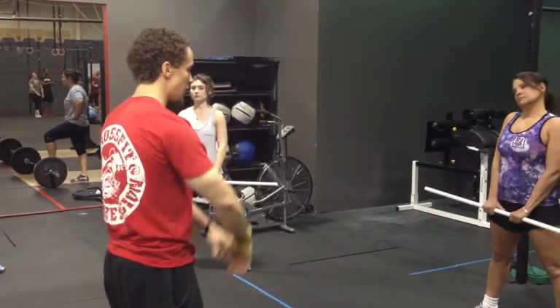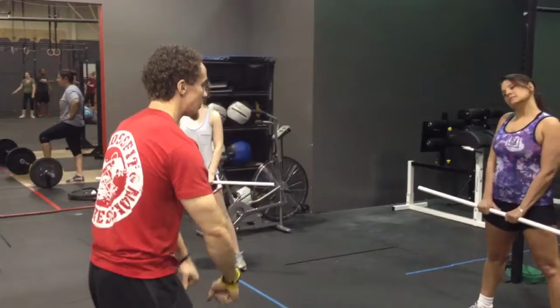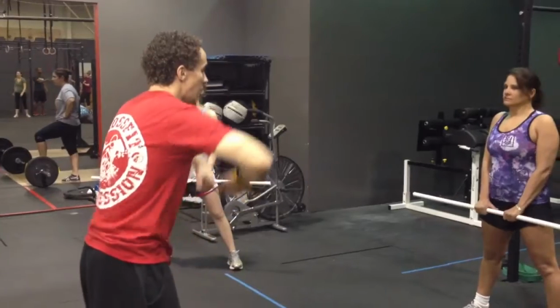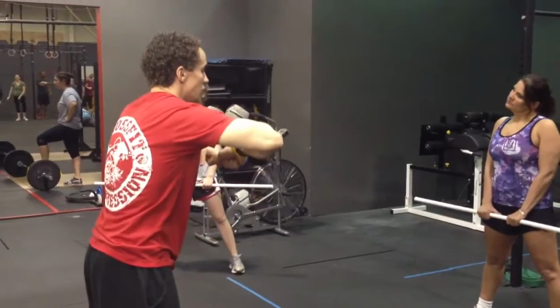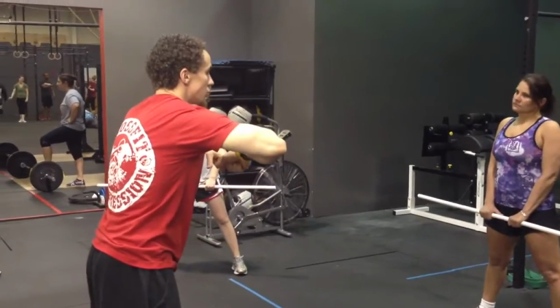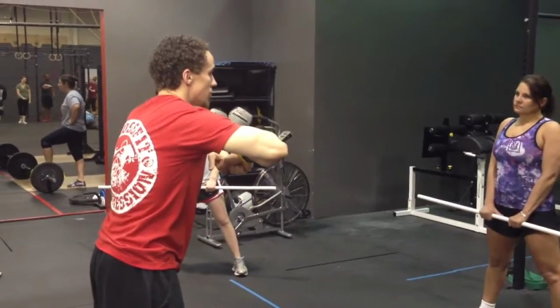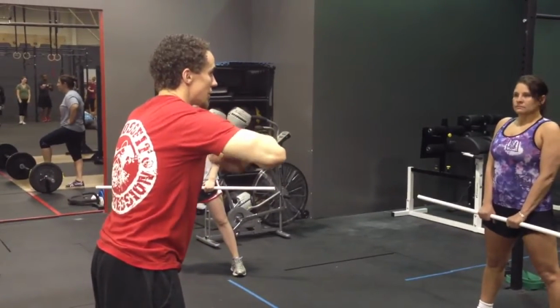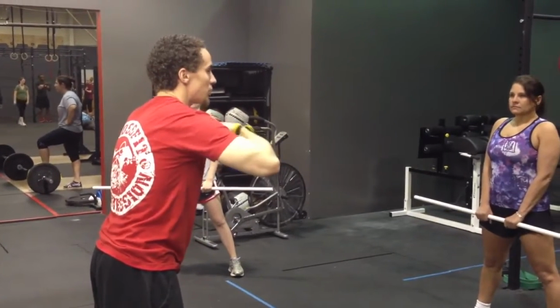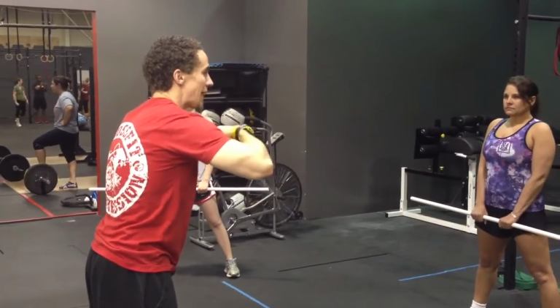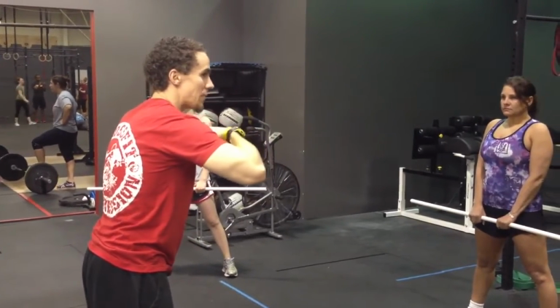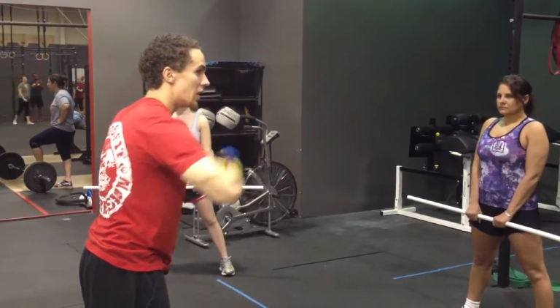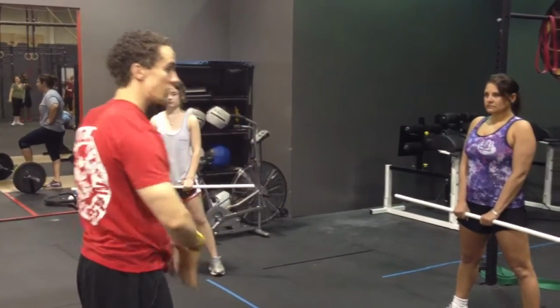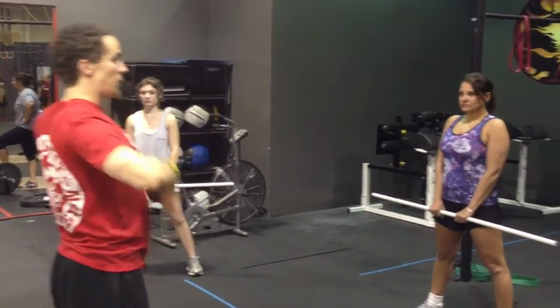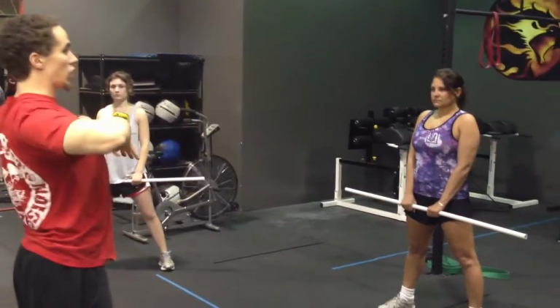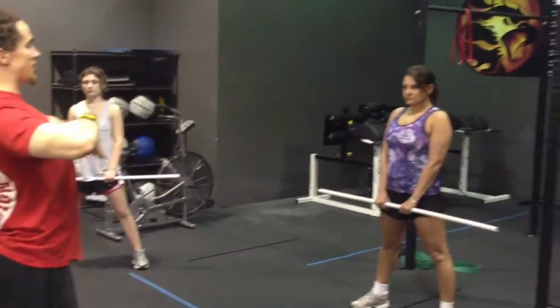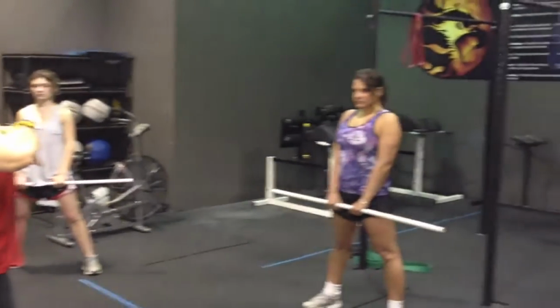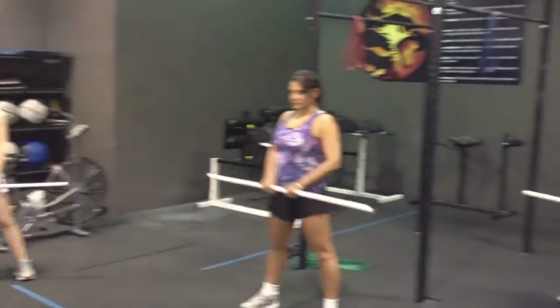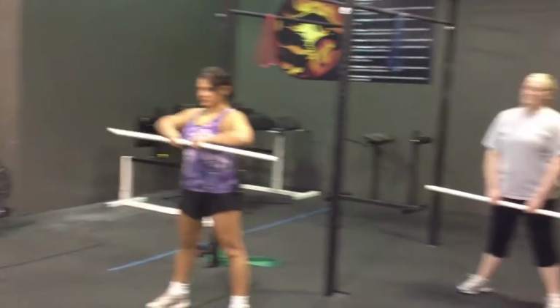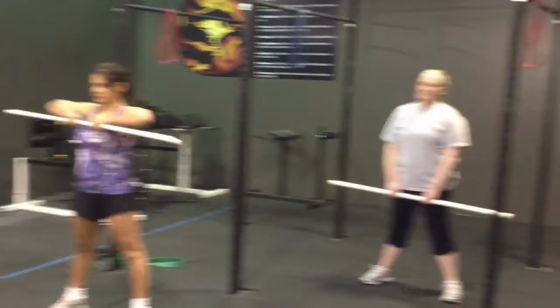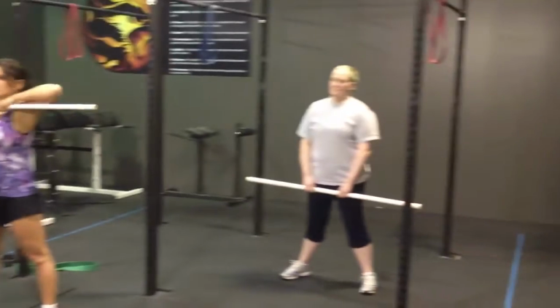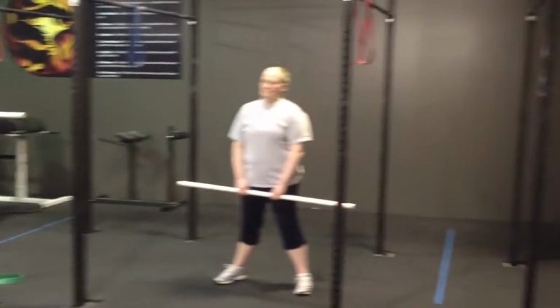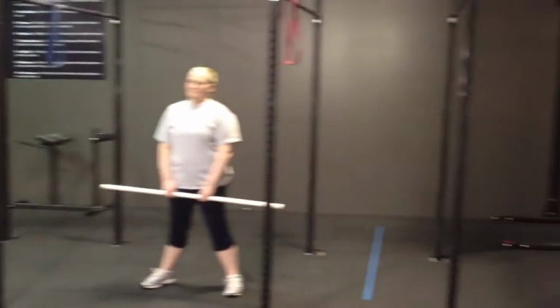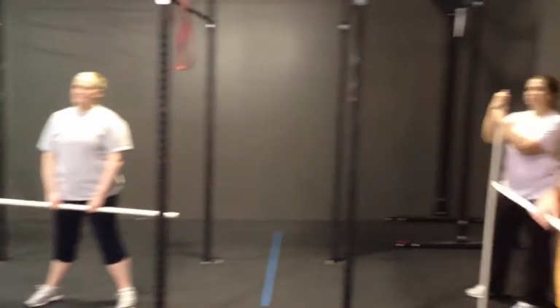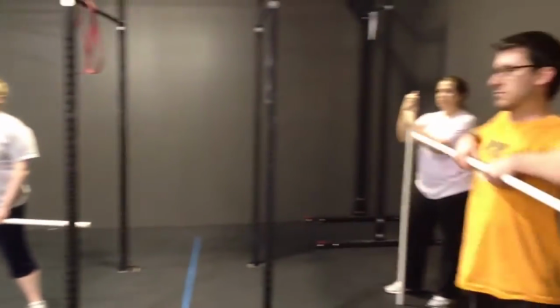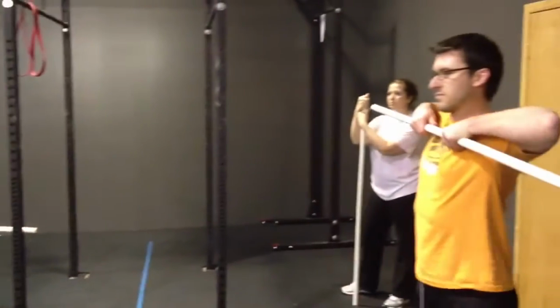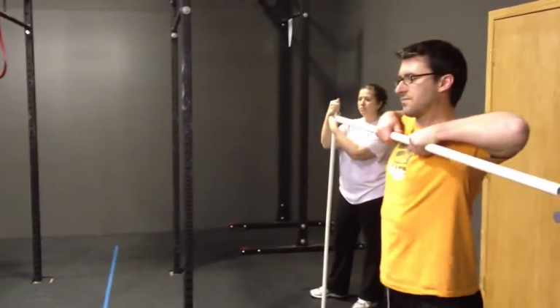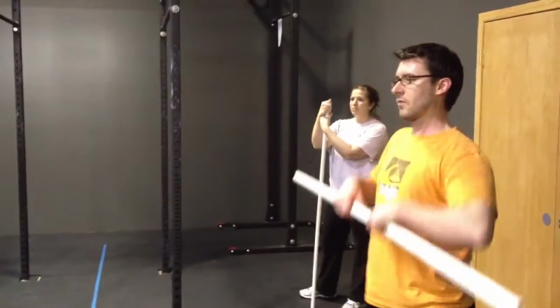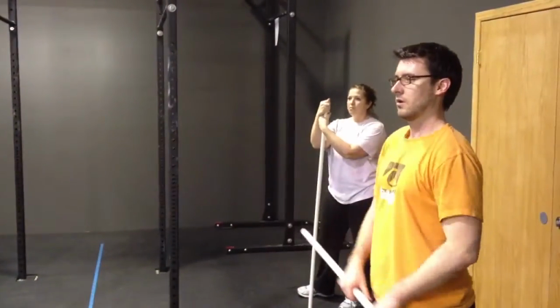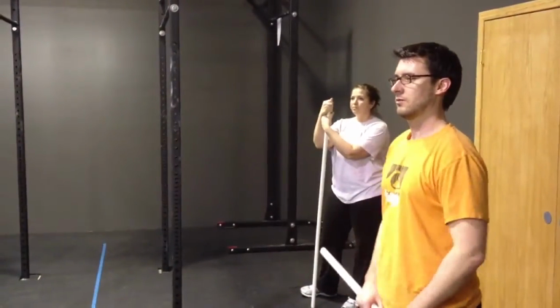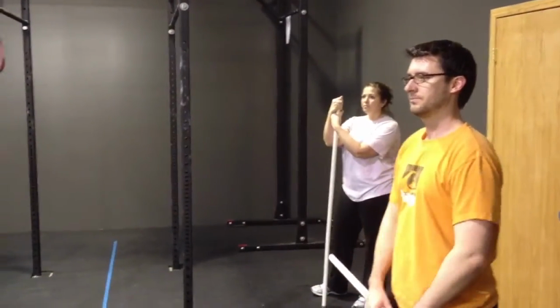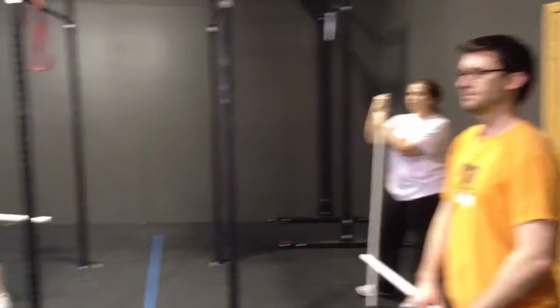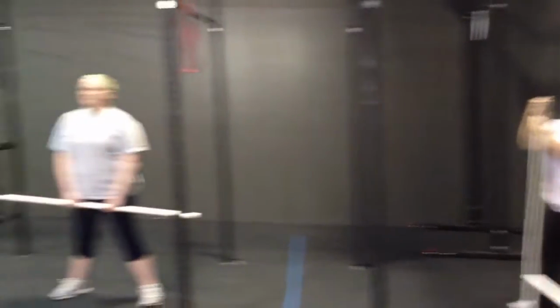So keep the bar close when you're doing the sumo, because being out there is really bad. Keep the bar close, keep your chest up — that front chest I was talking about. We'll put the bar in a safe position to be able to do the reps. Cool?